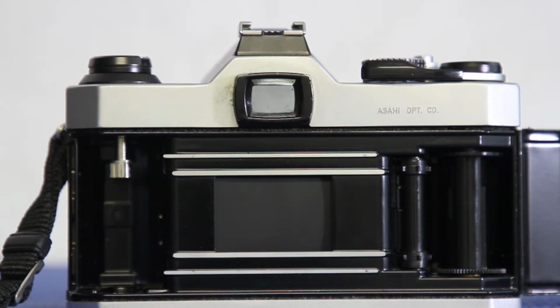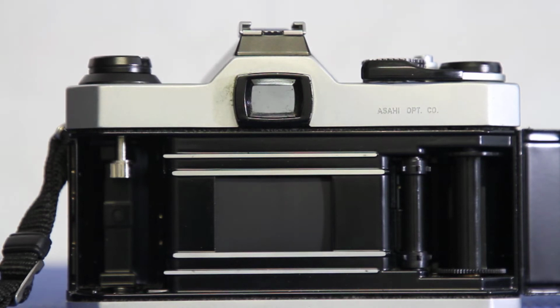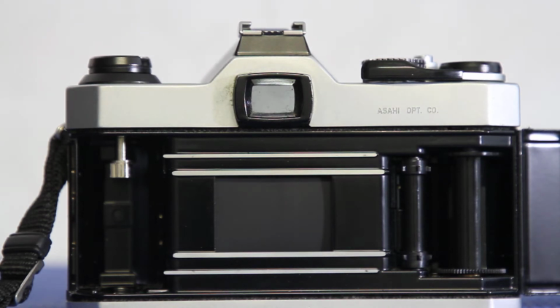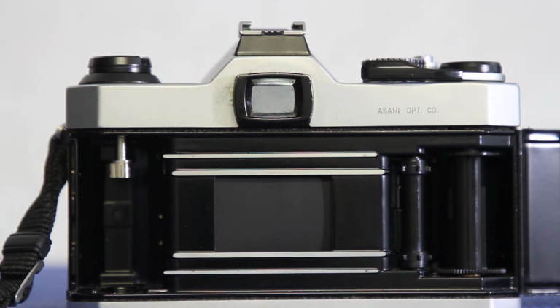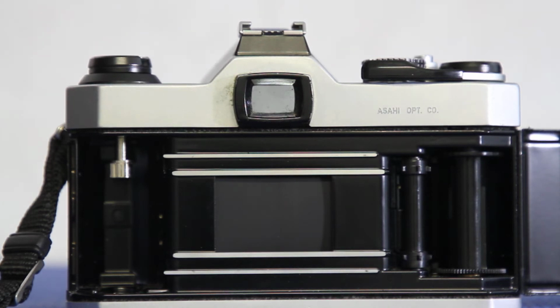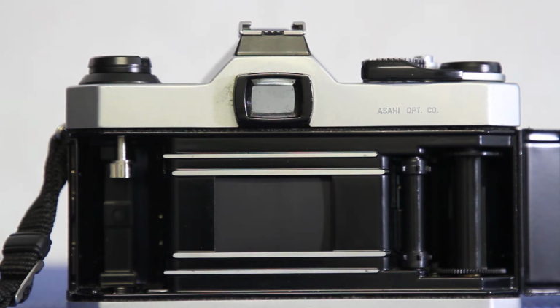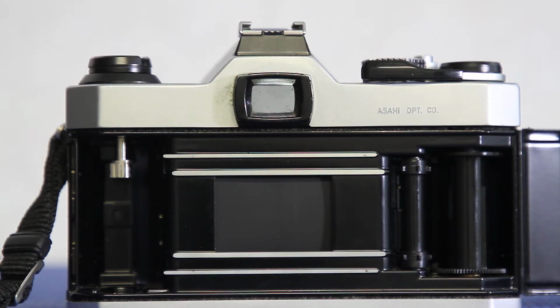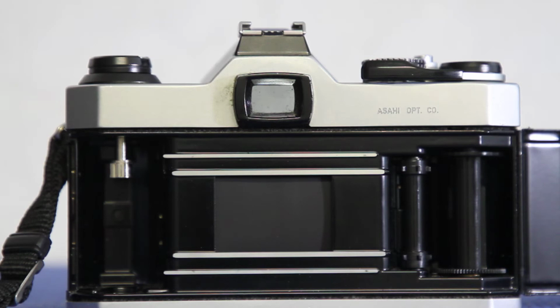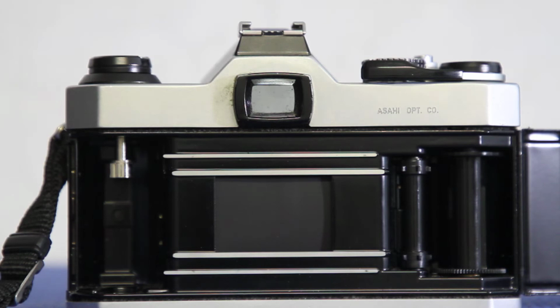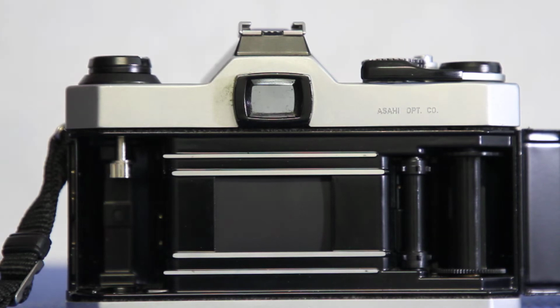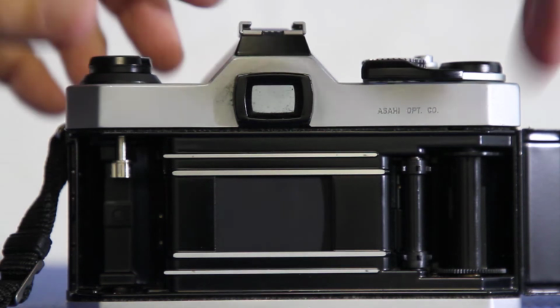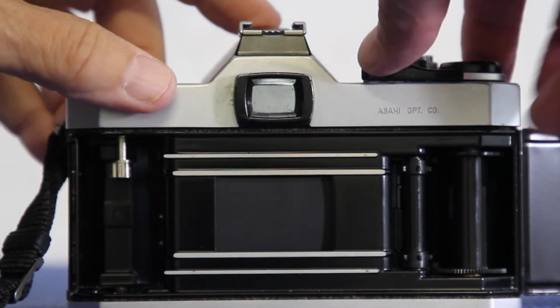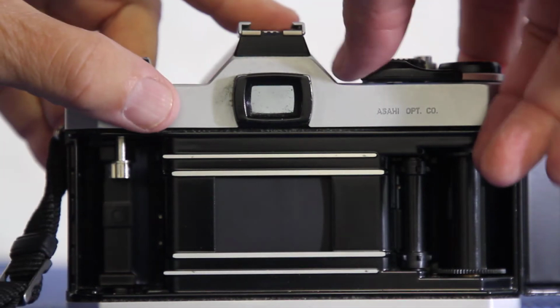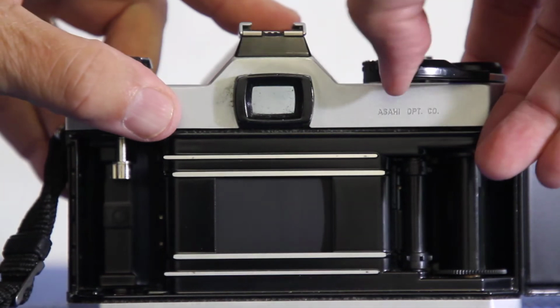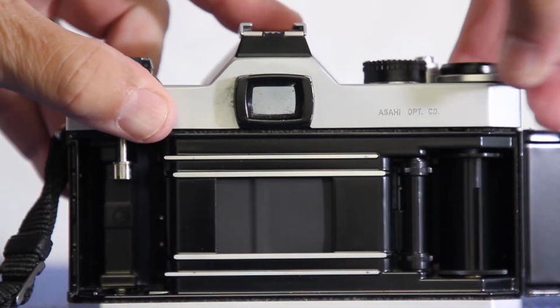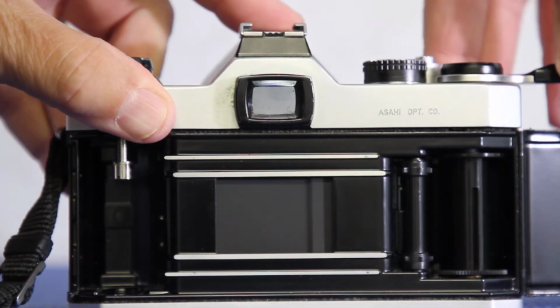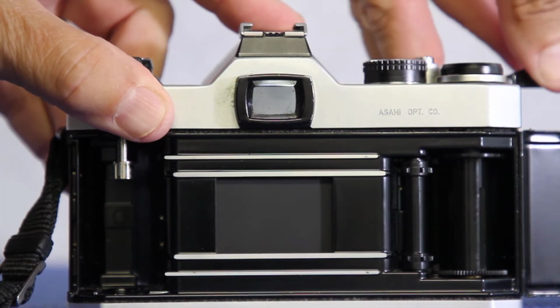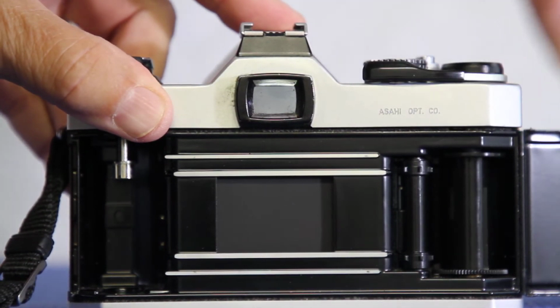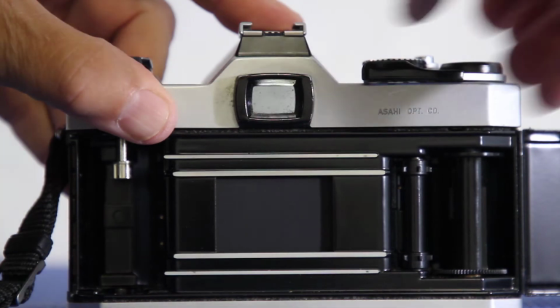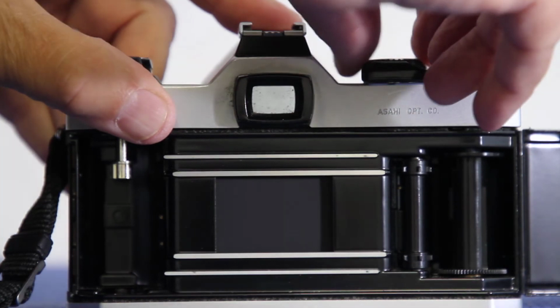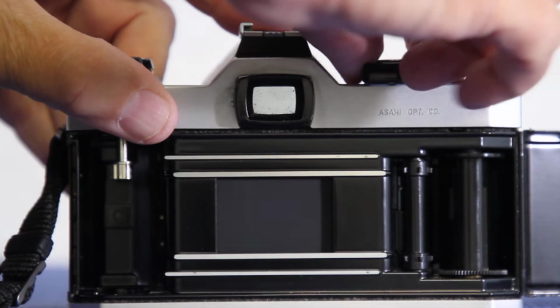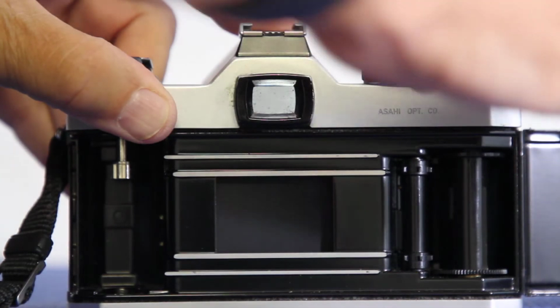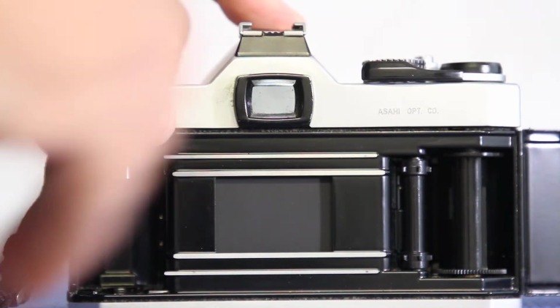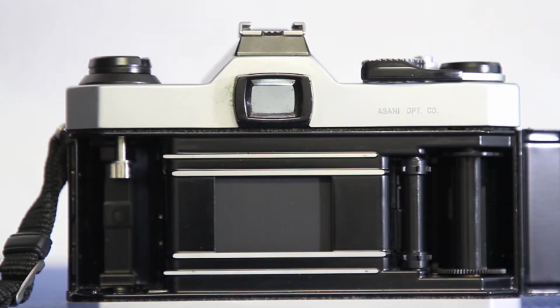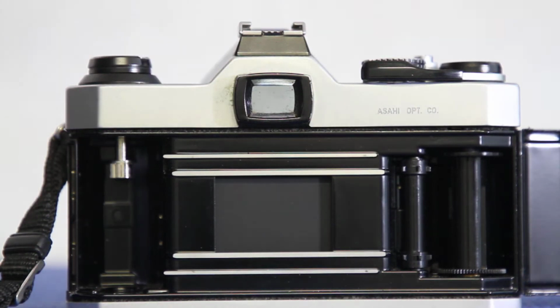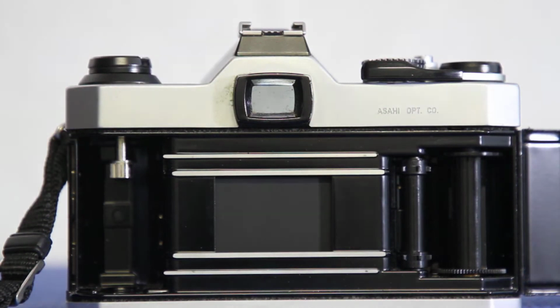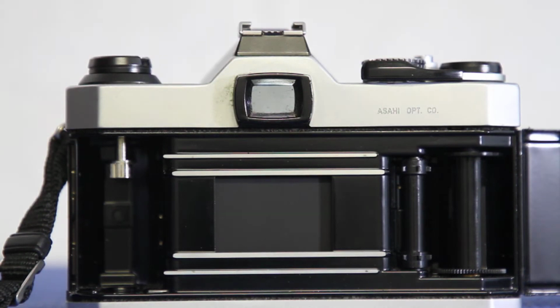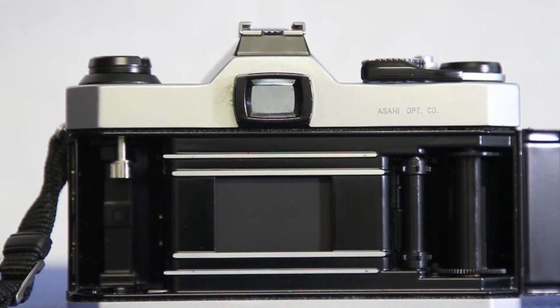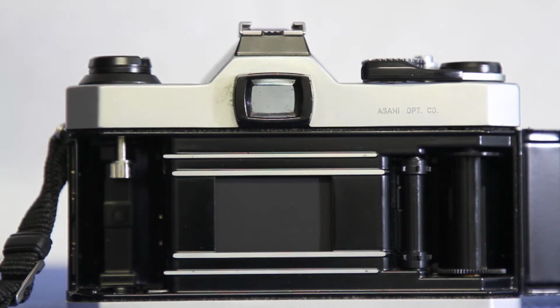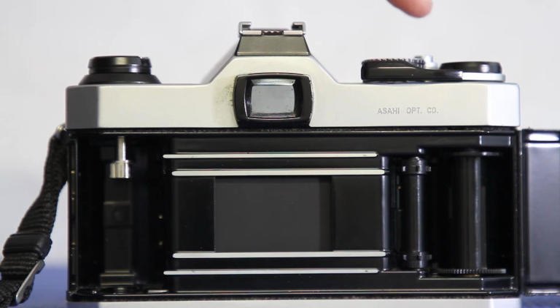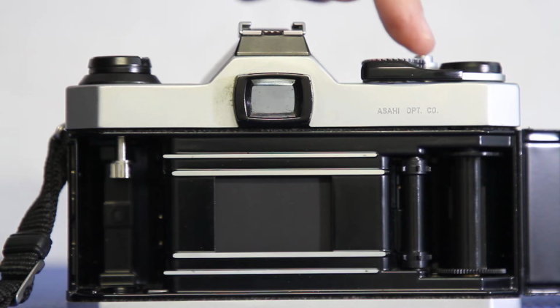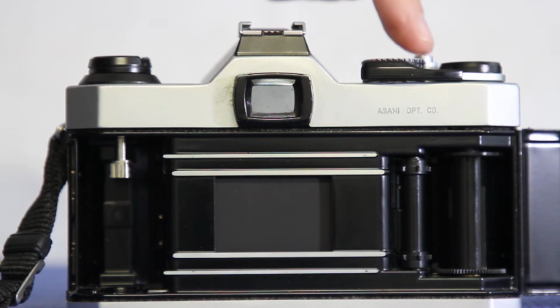That was a one-second exposure, and now I'm going to show you a half second. We're going to go through these and I'm going to talk about stopping action and how that works. This is a half.